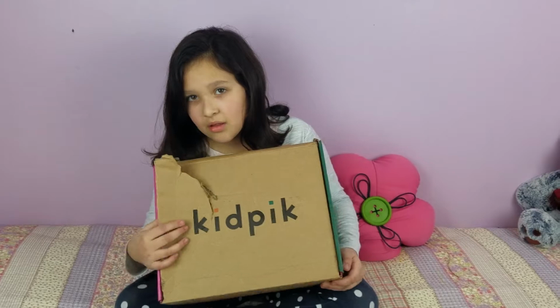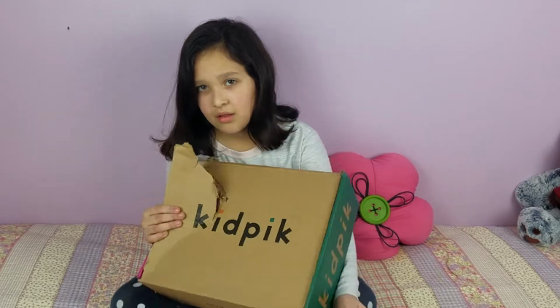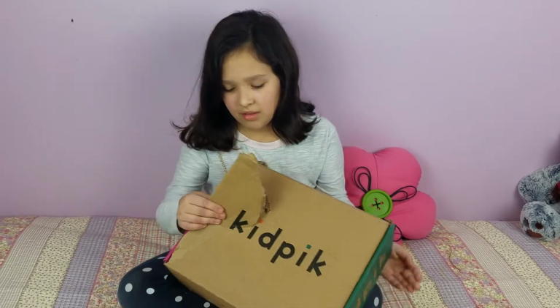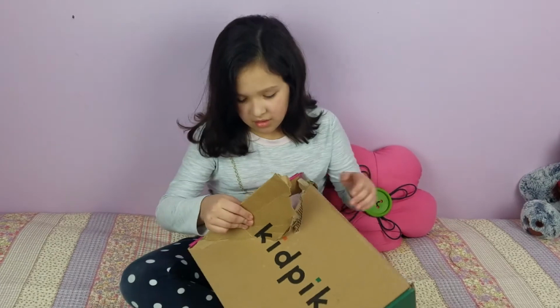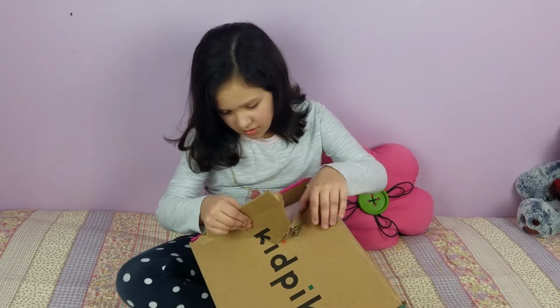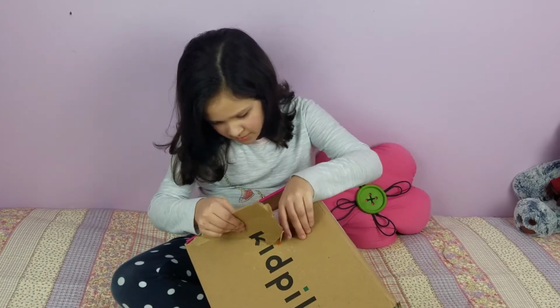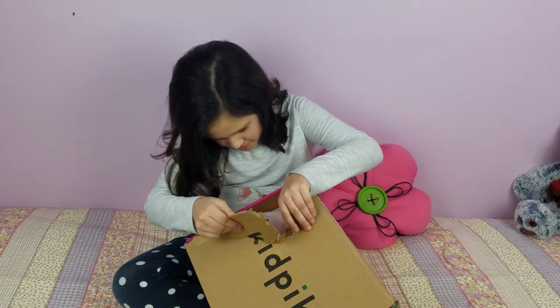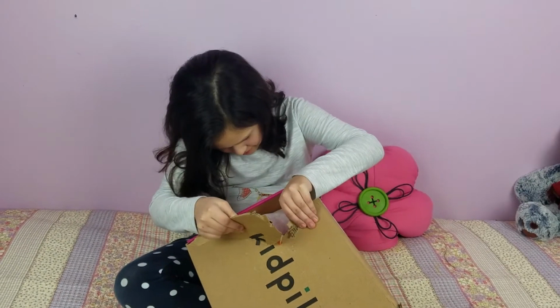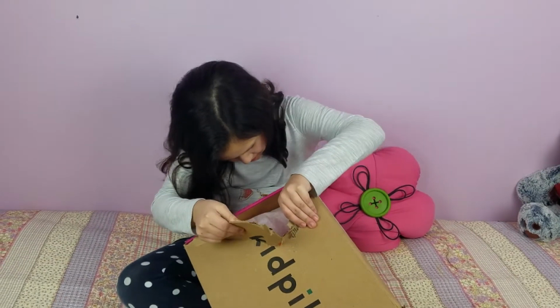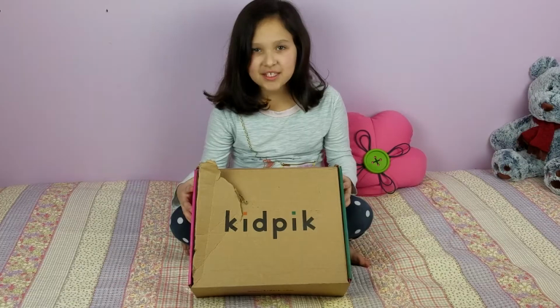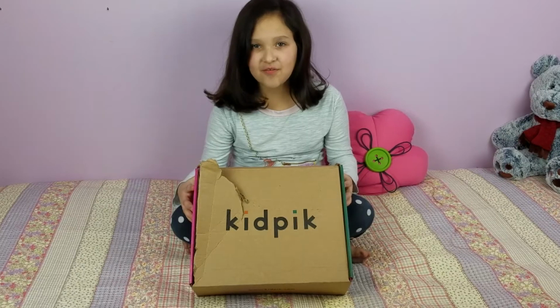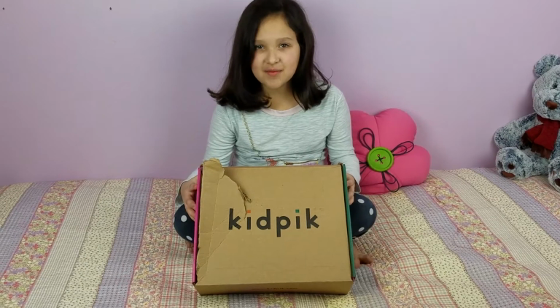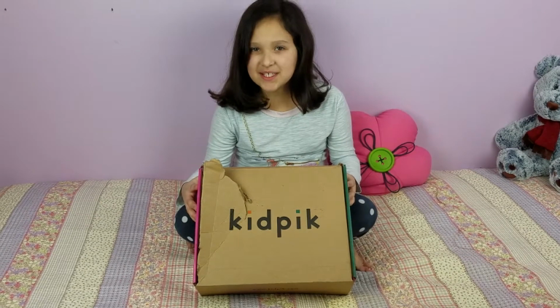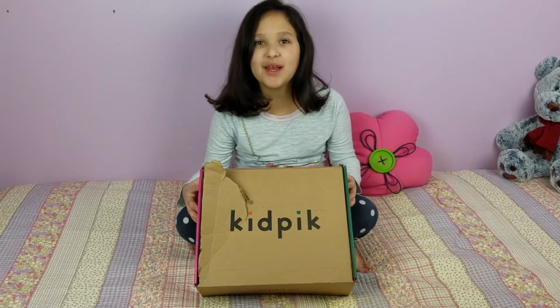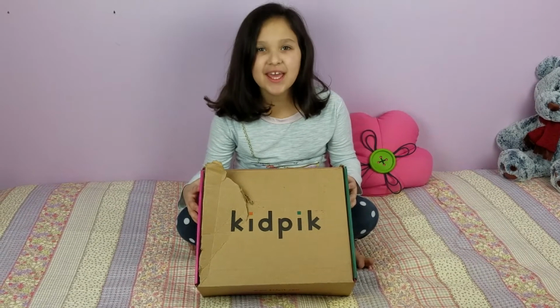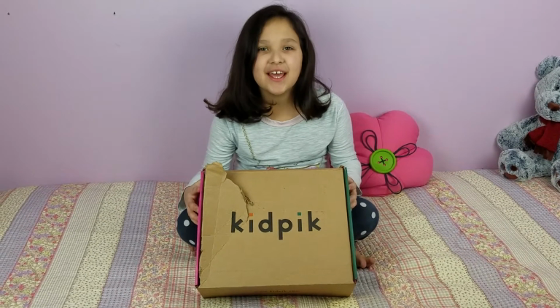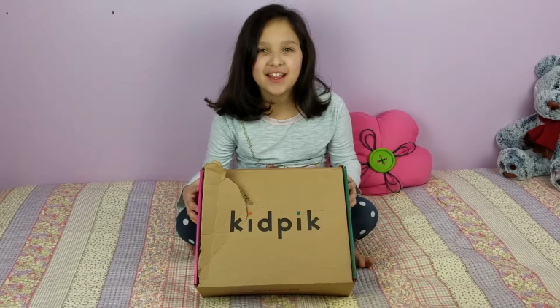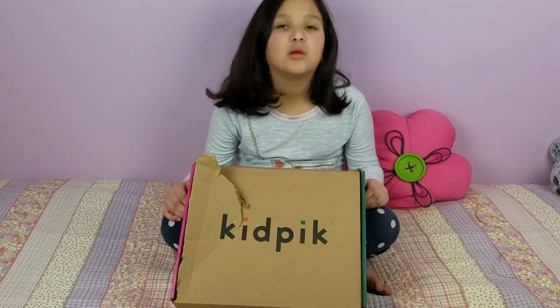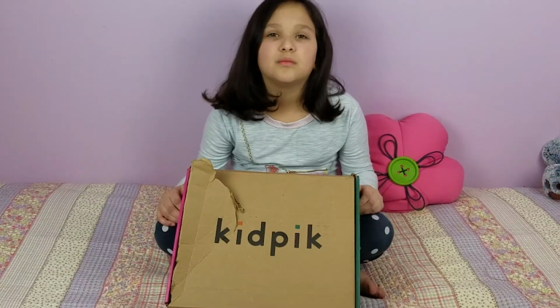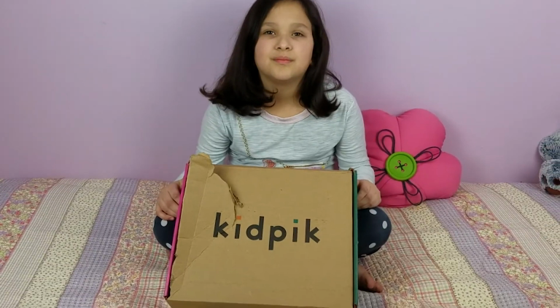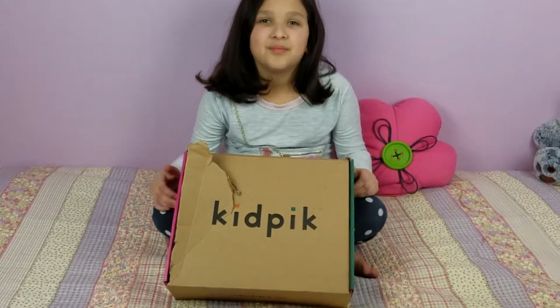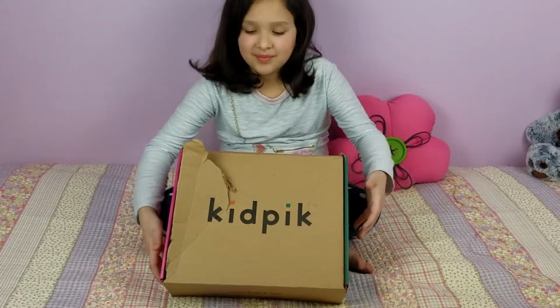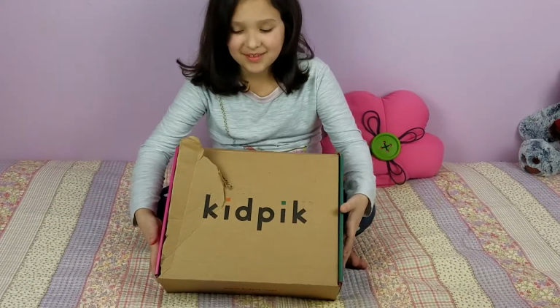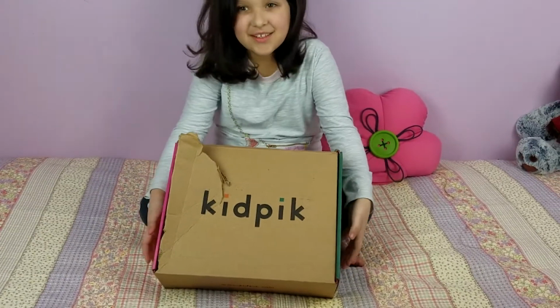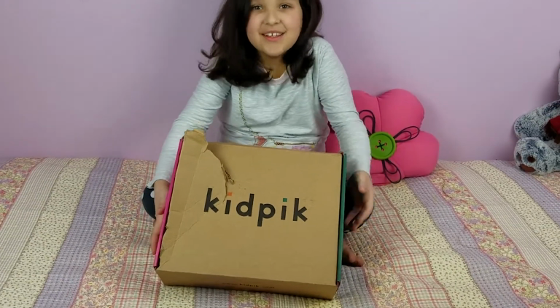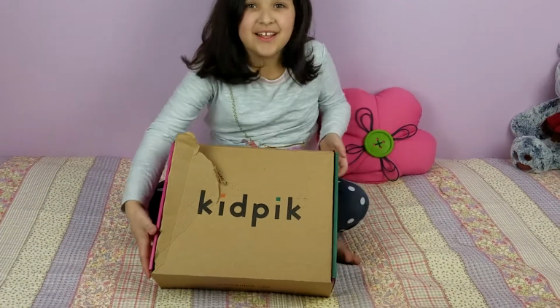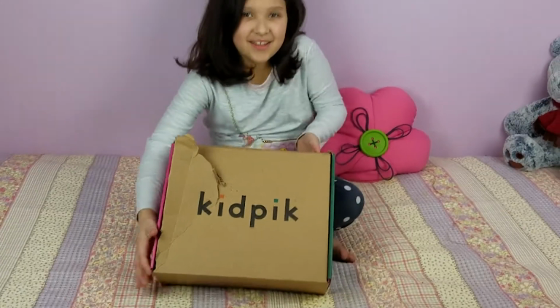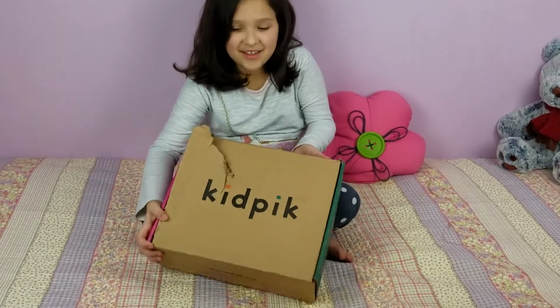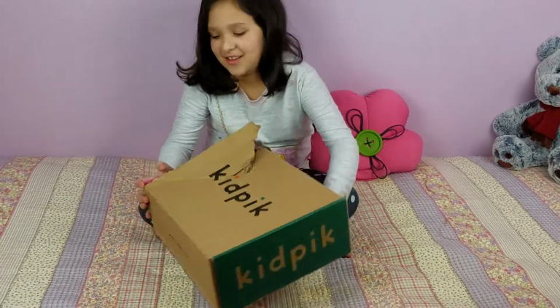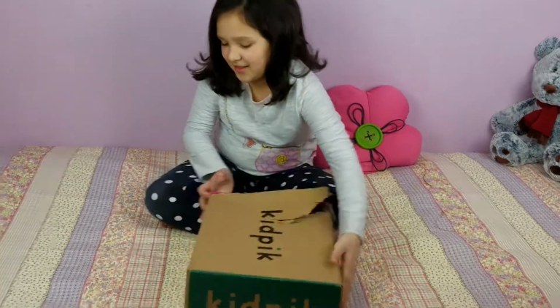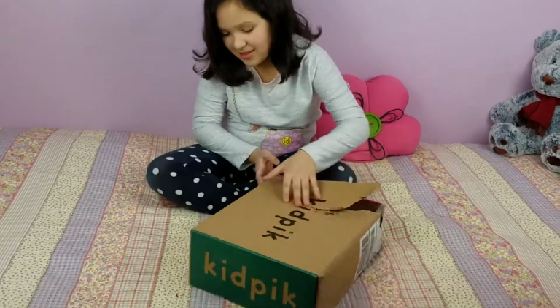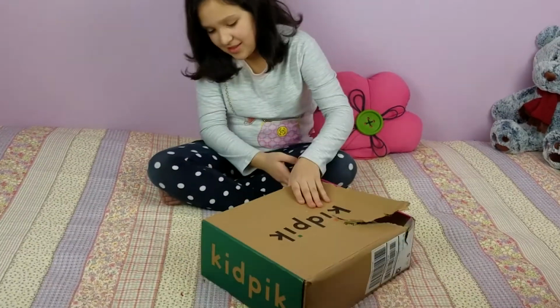Jackie got her KidPix box for March. It's like someone ate it. Jackie, are you excited to open your kid pick? Go for it.